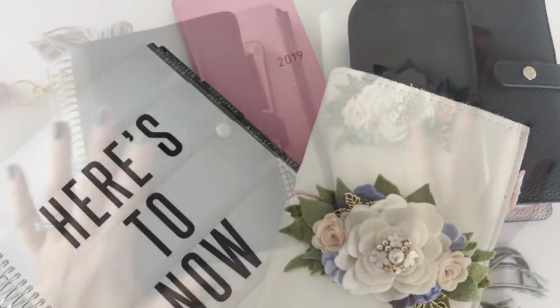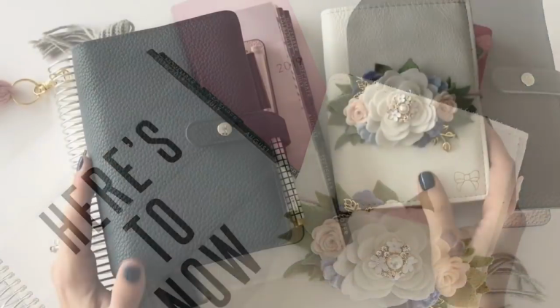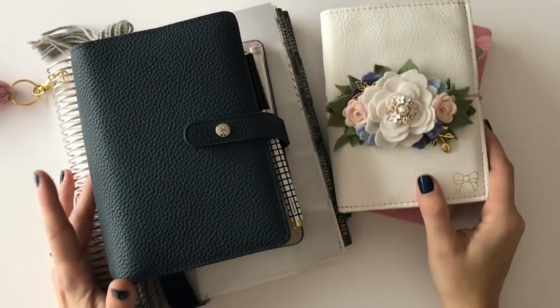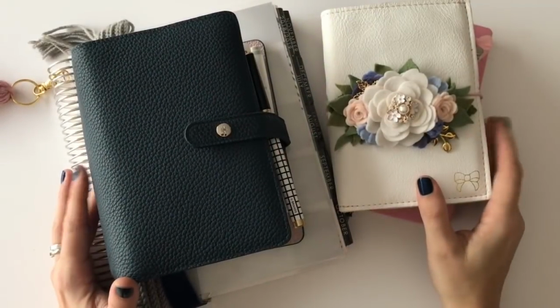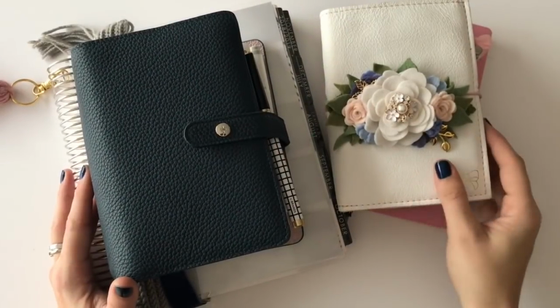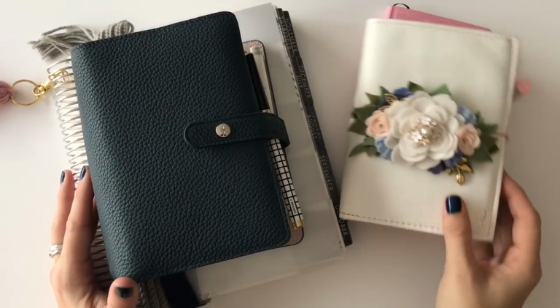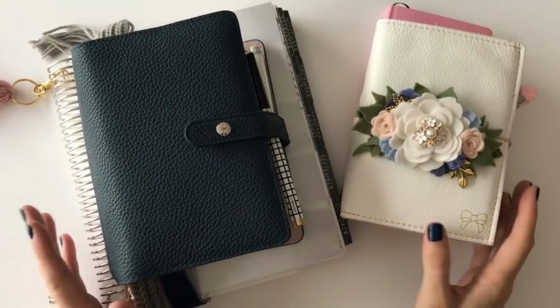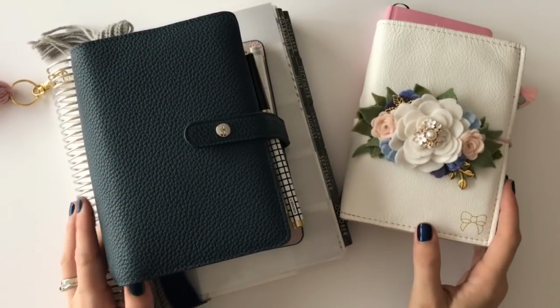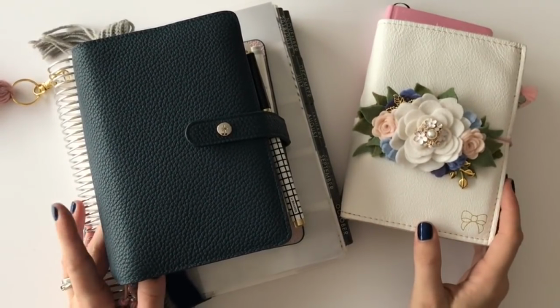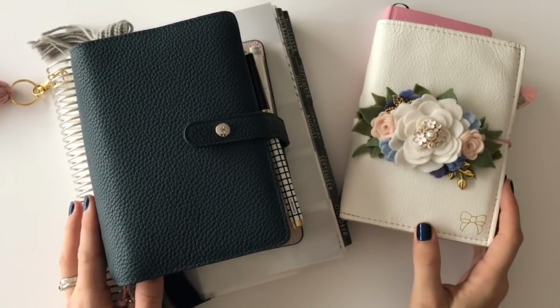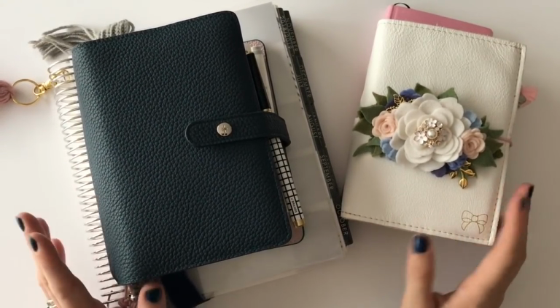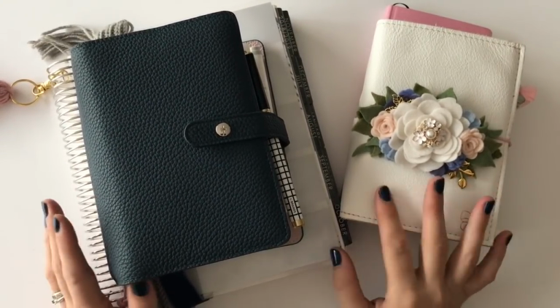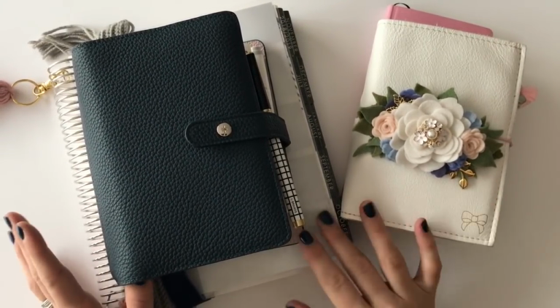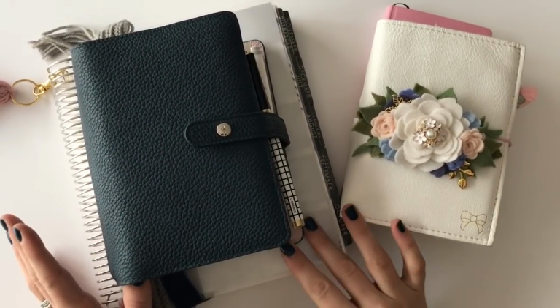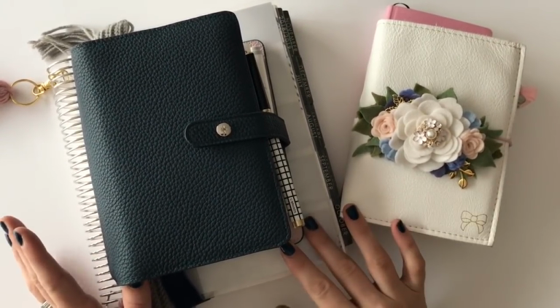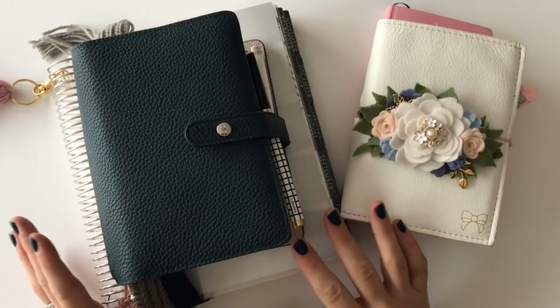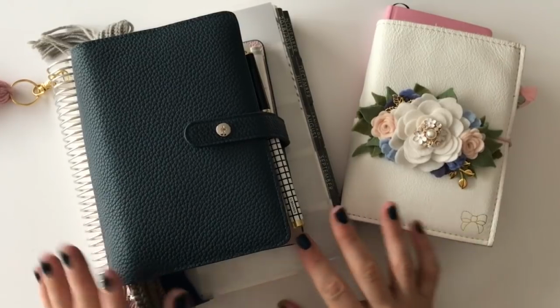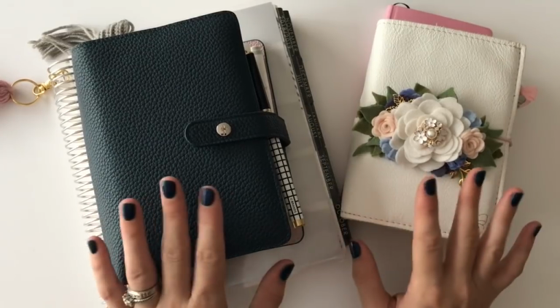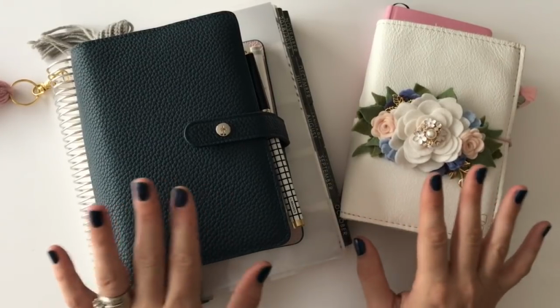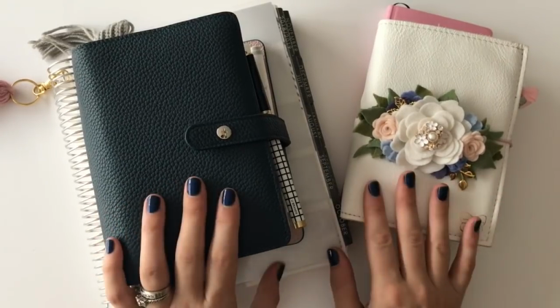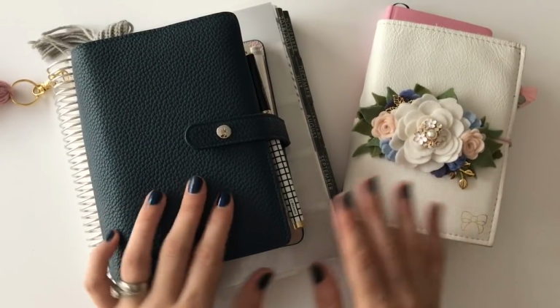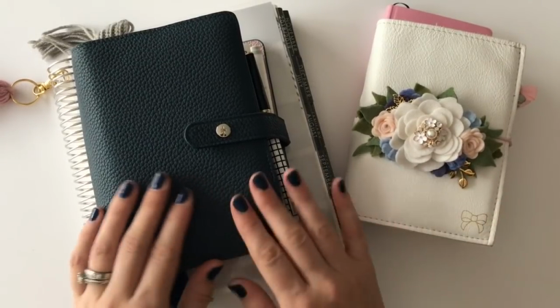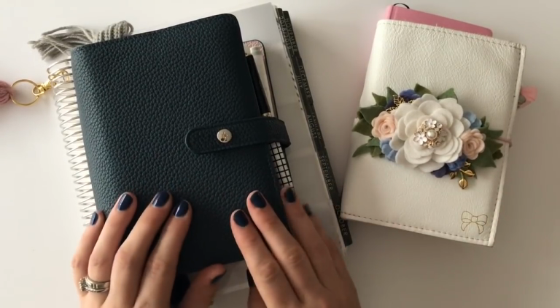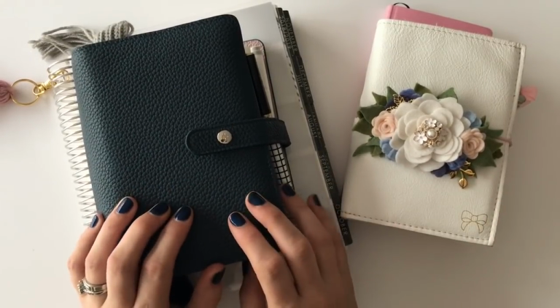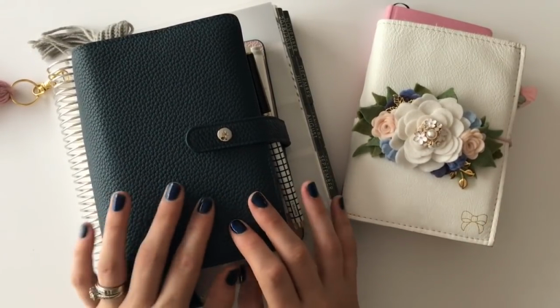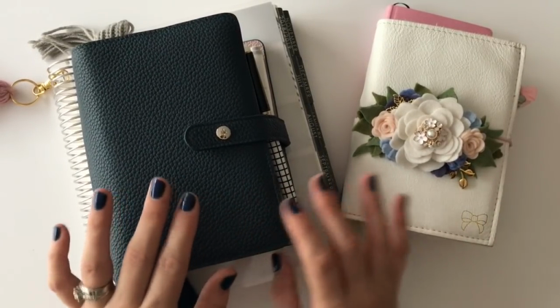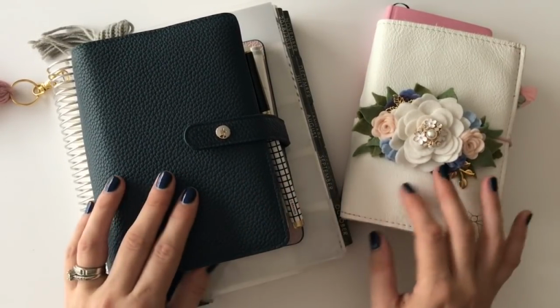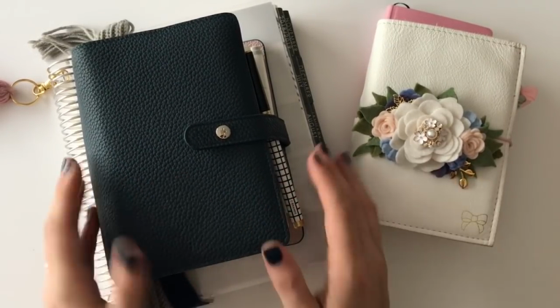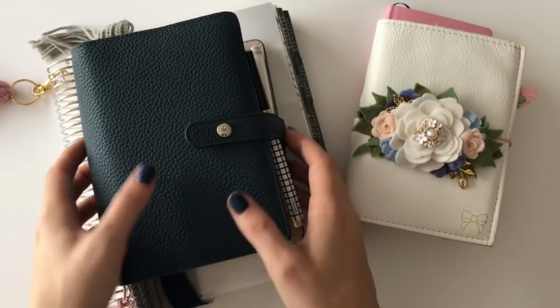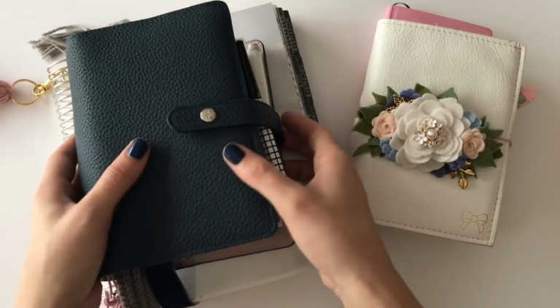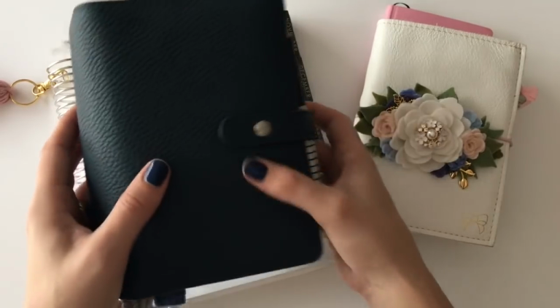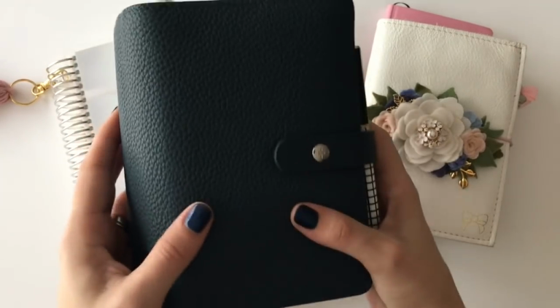Hello, Happy New Year! I have a new planner system to show you and it's pretty similar to the one I used last year, but there are some different styles of planners and I wanted to show you guys.